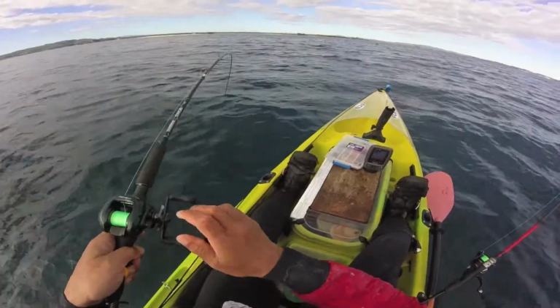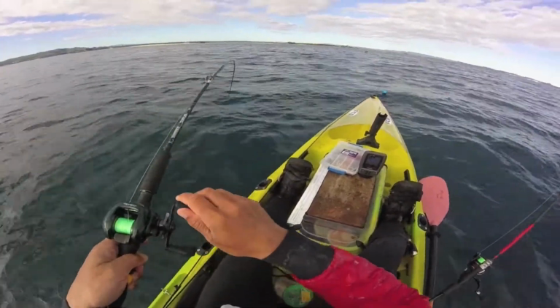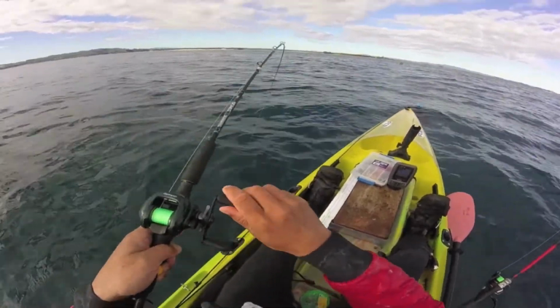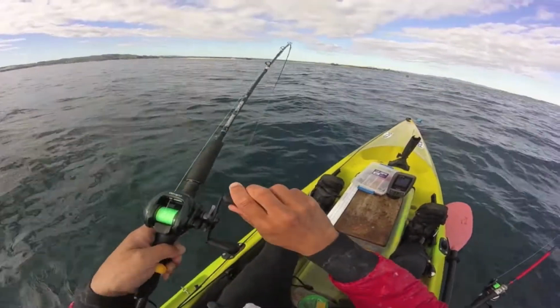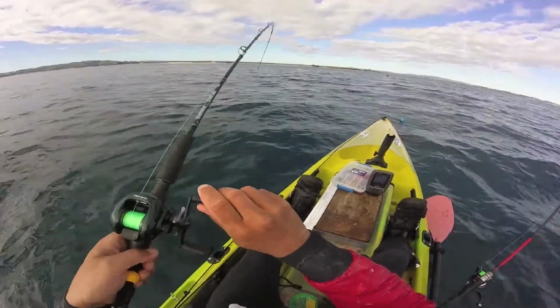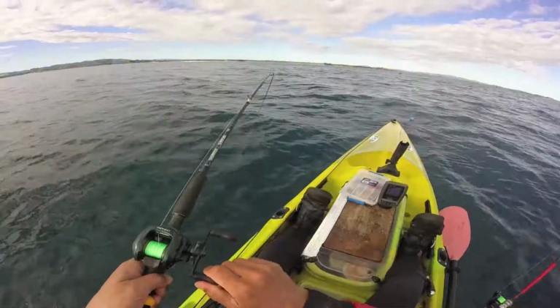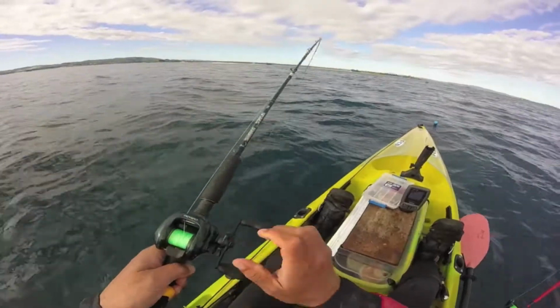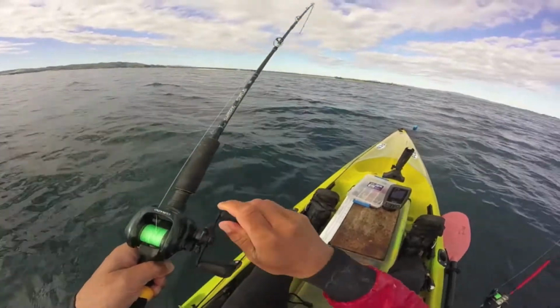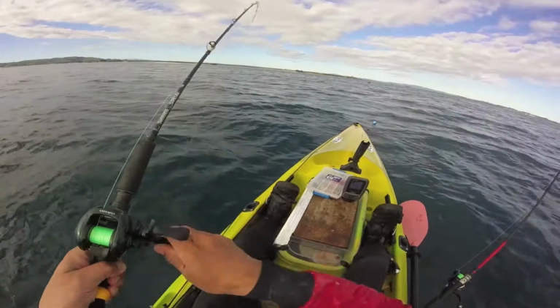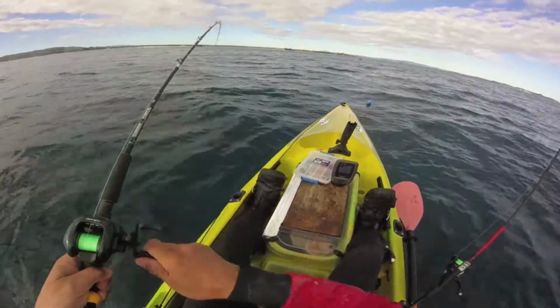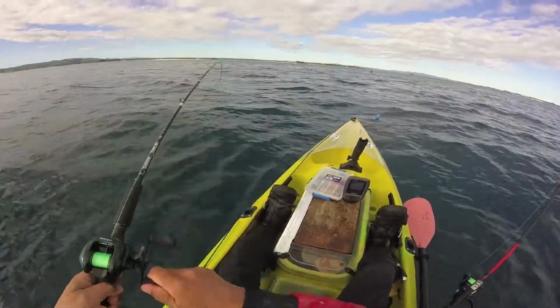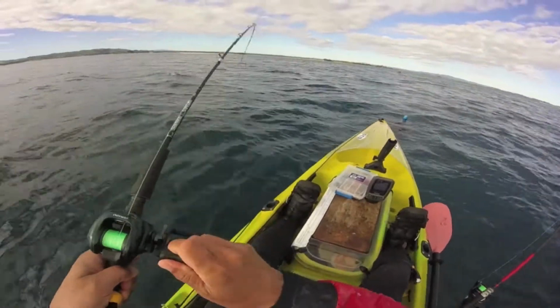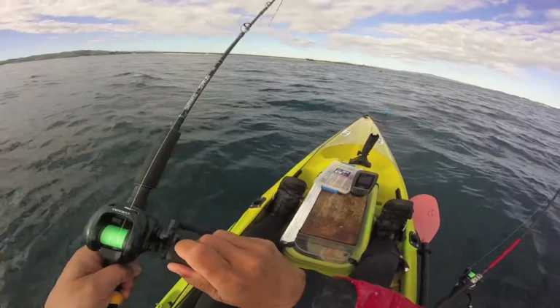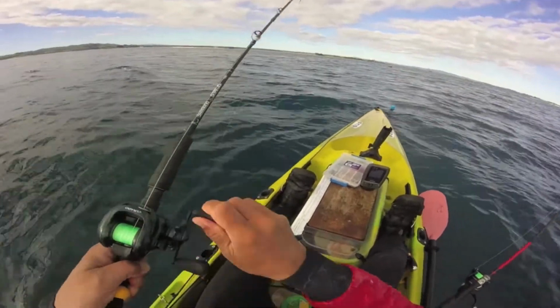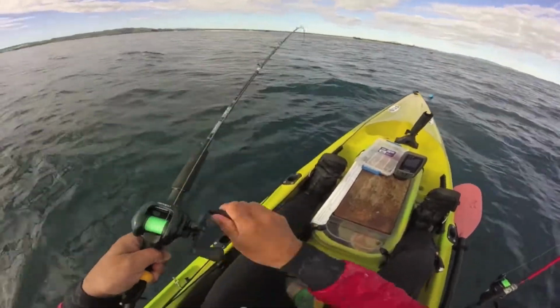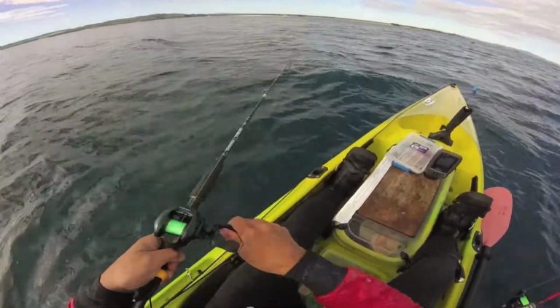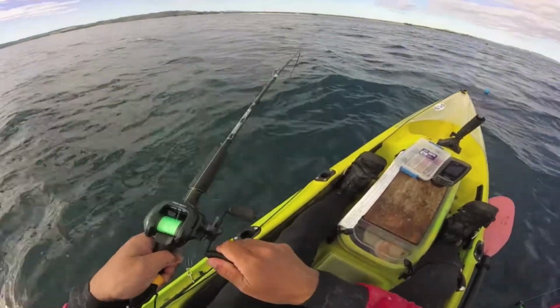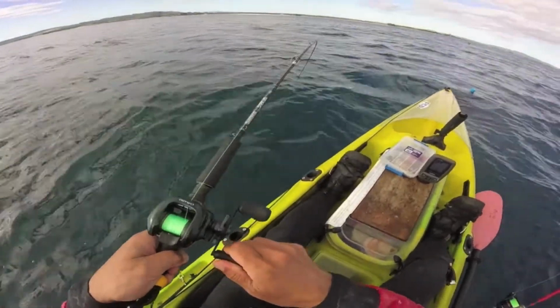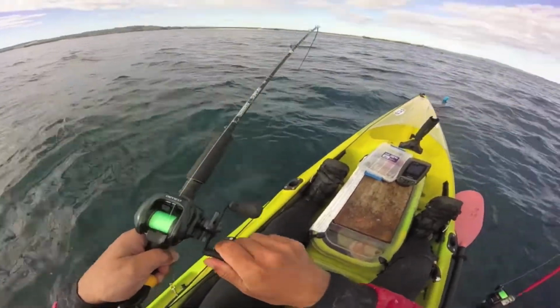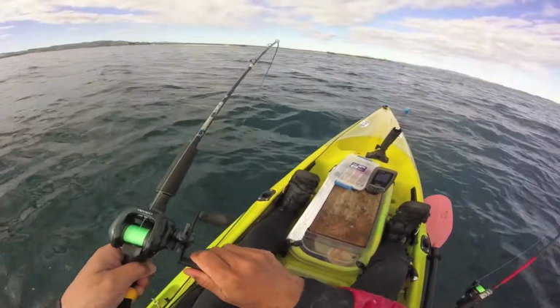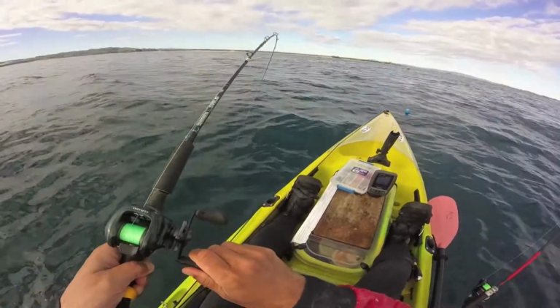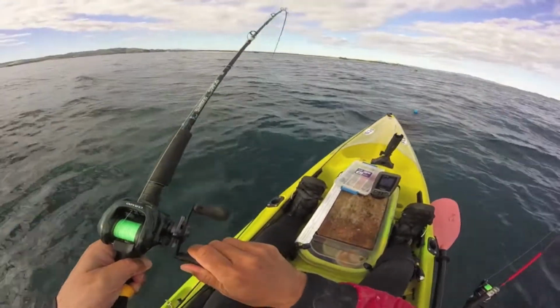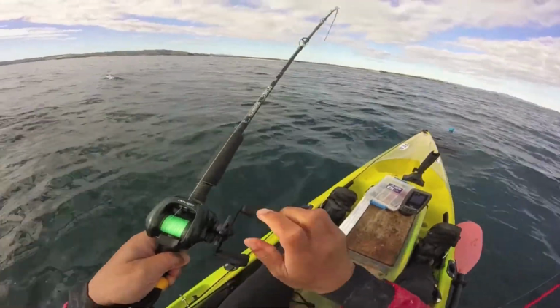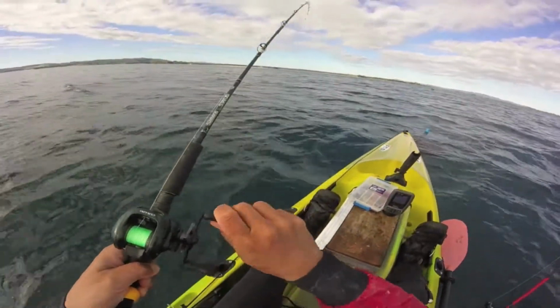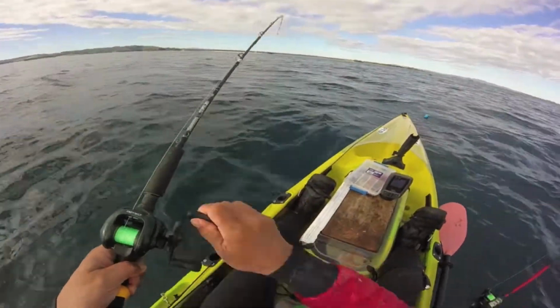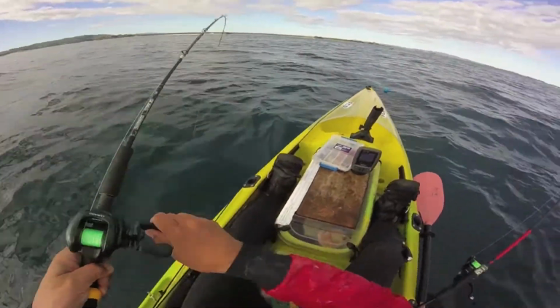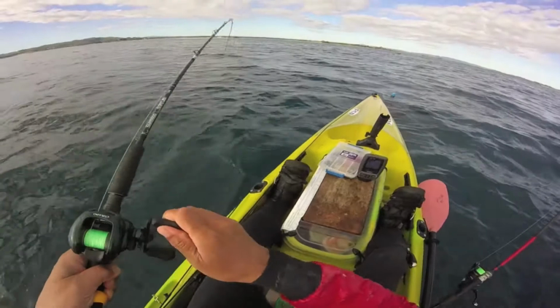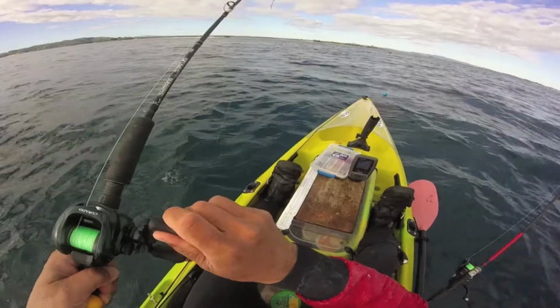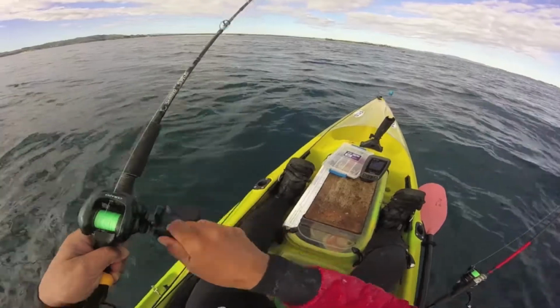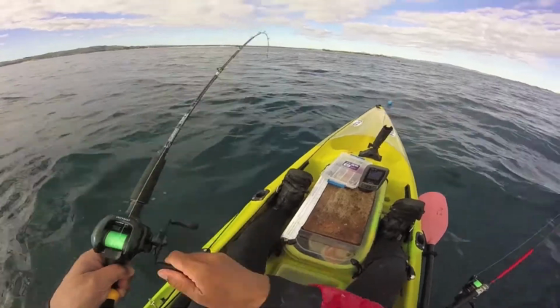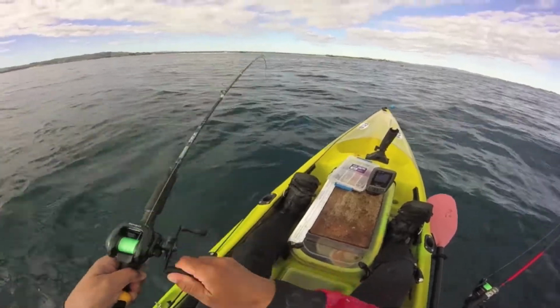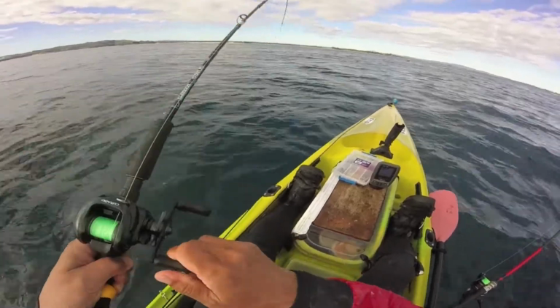When I find the fishing tough, I cast a micro jig or soft bait on my big caster. A very slow wind and retrieve can produce good results.